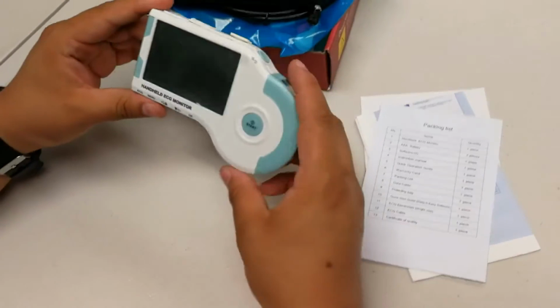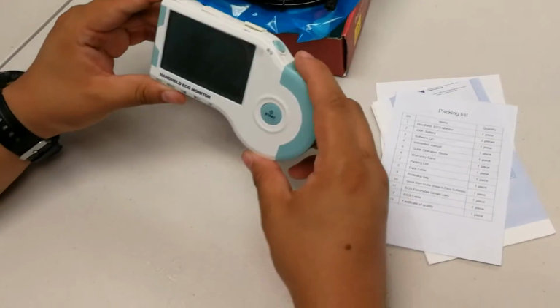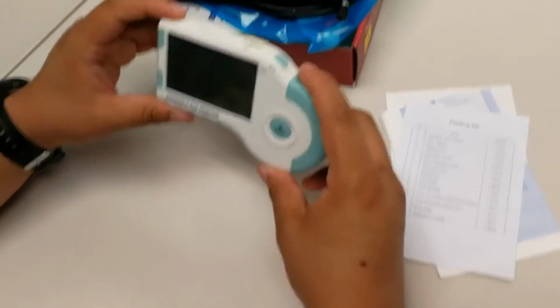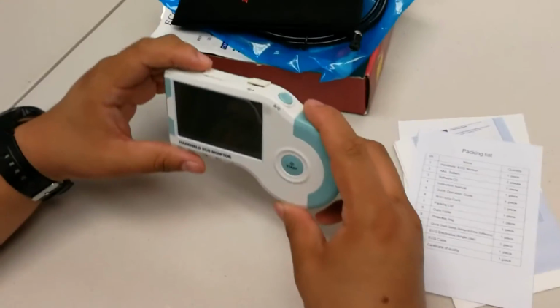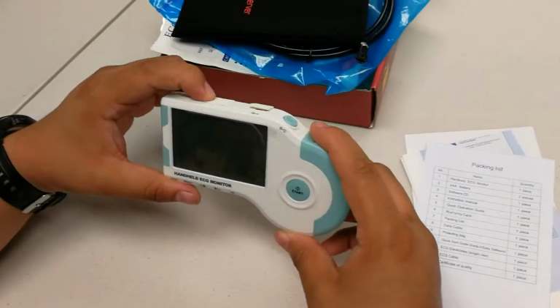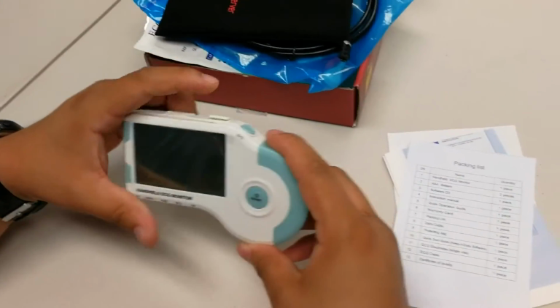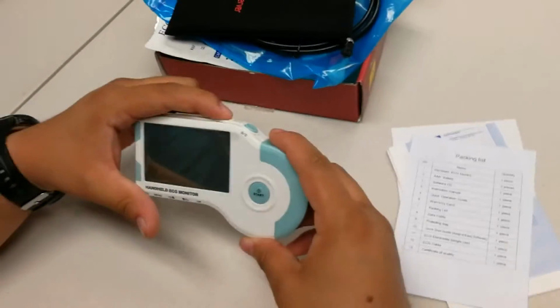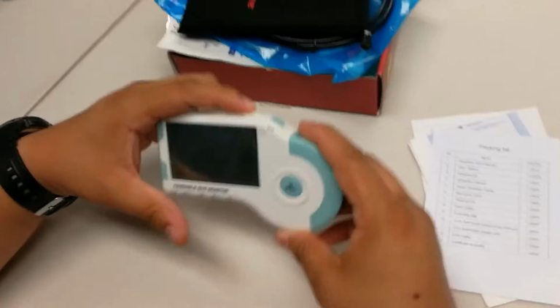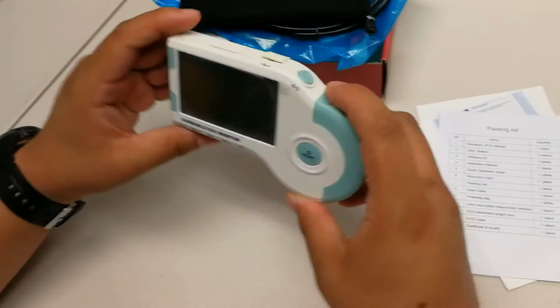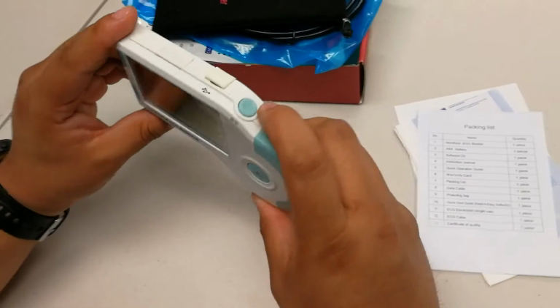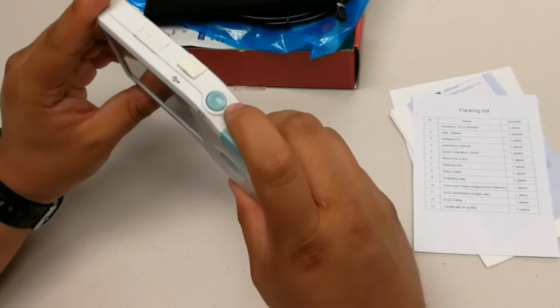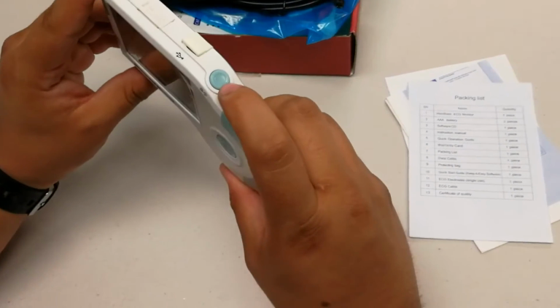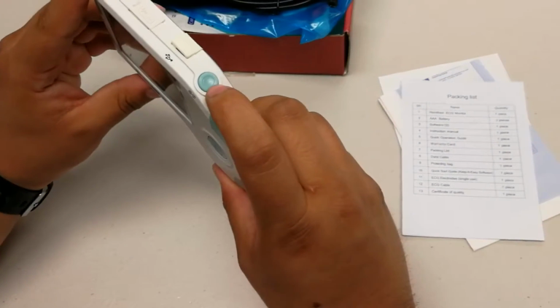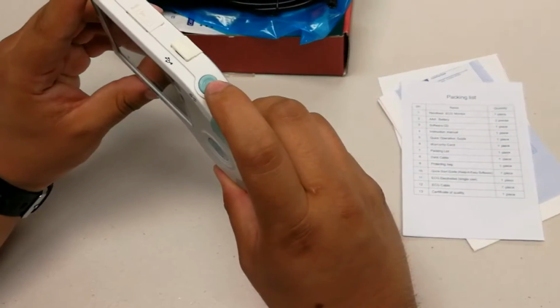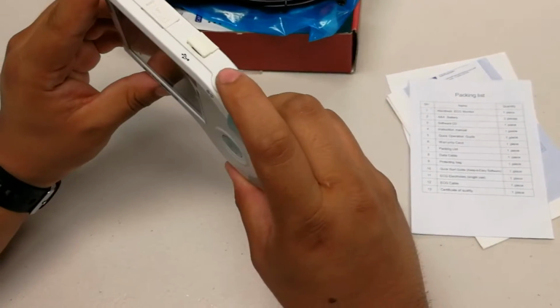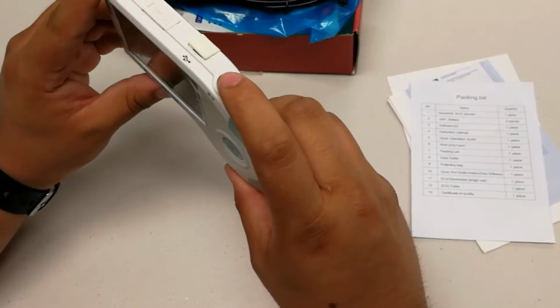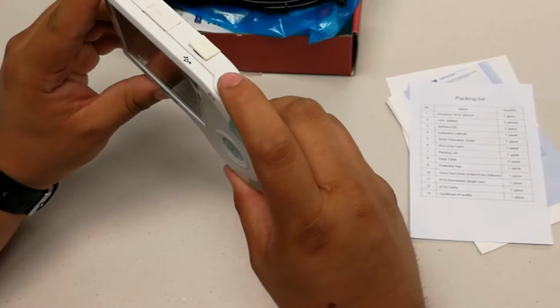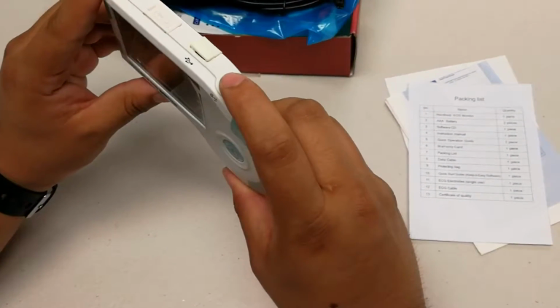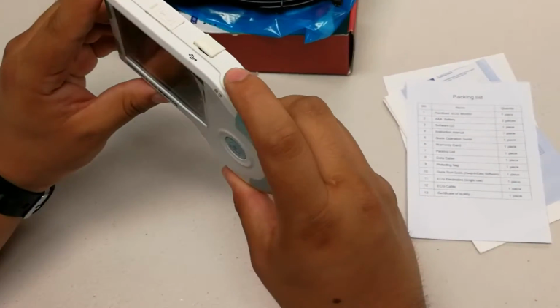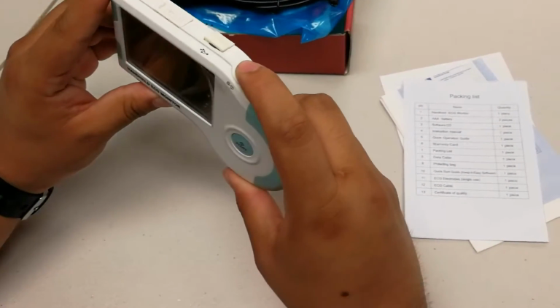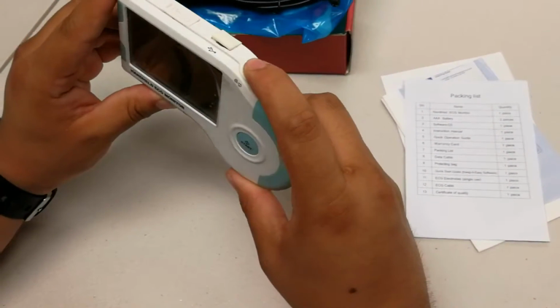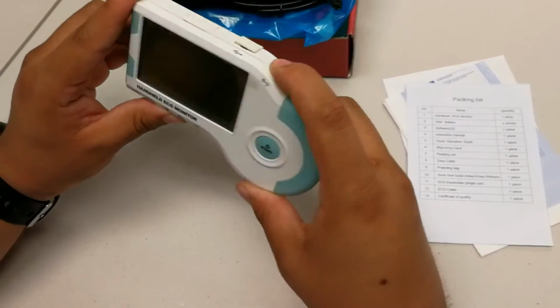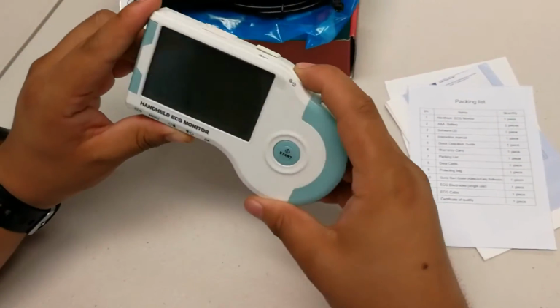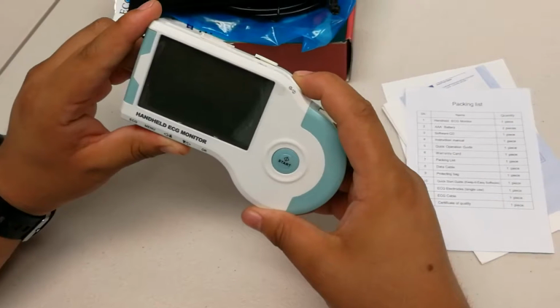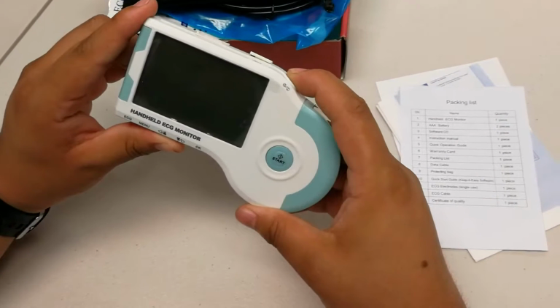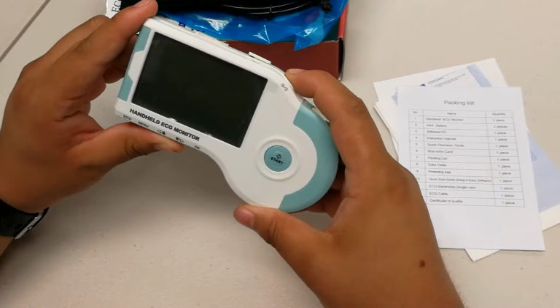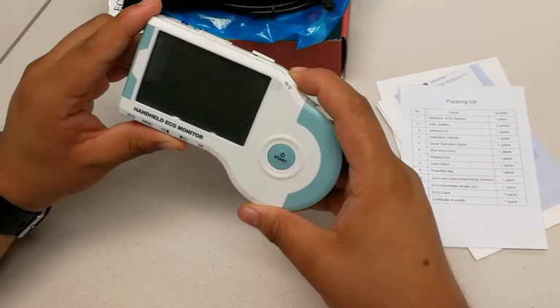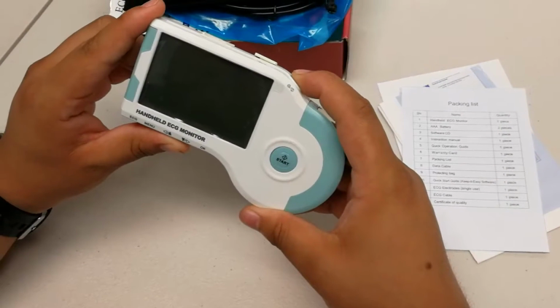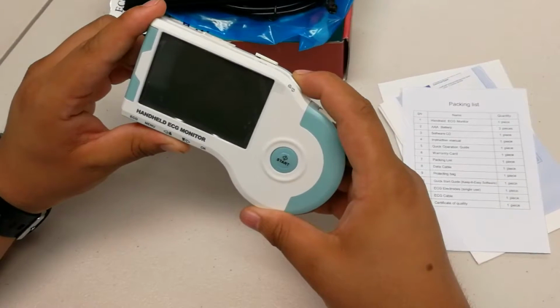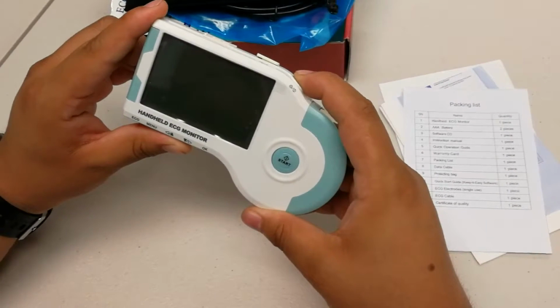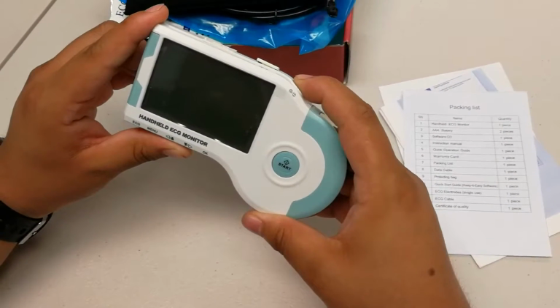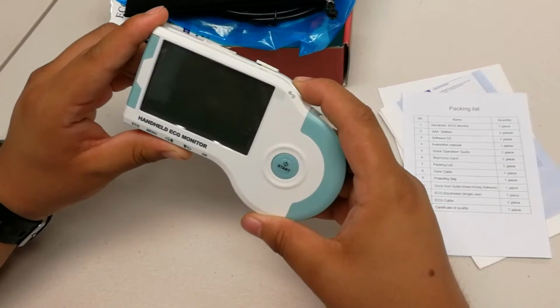To begin using the item, please press the start button and hold — should be about three to five seconds.